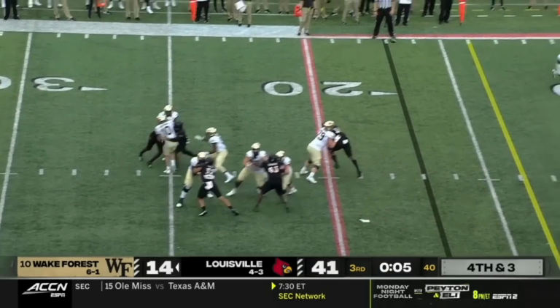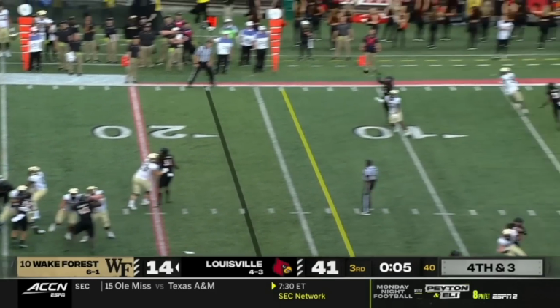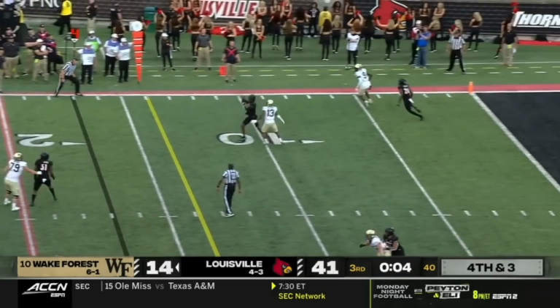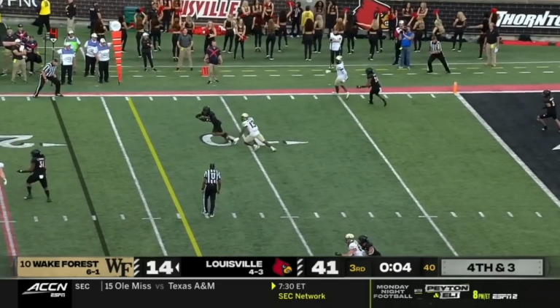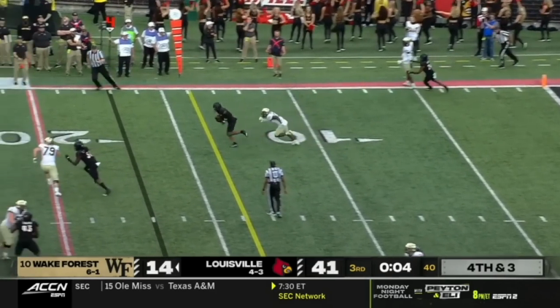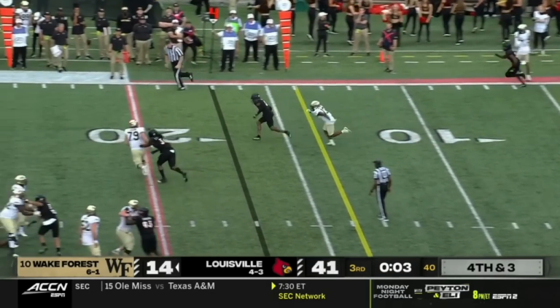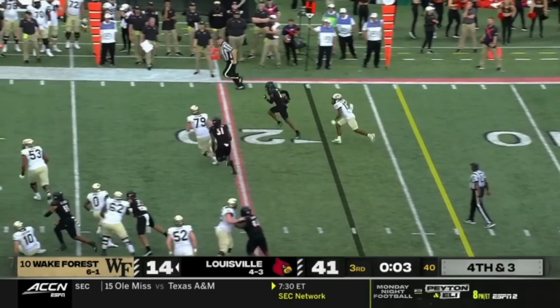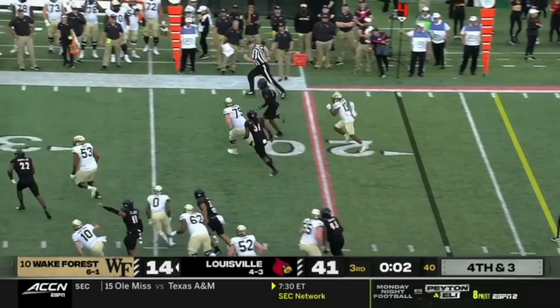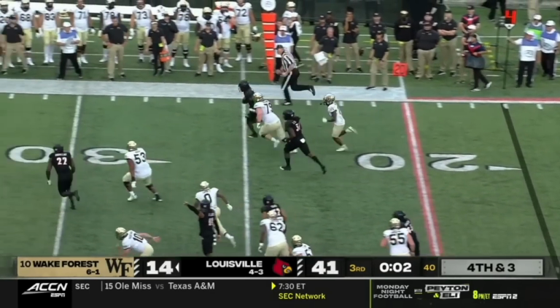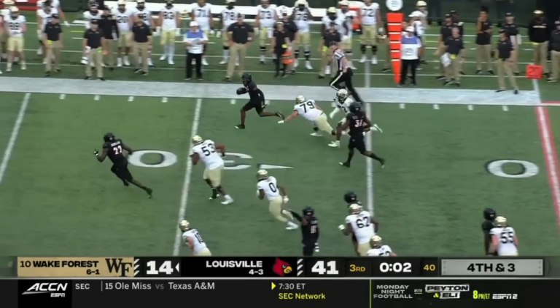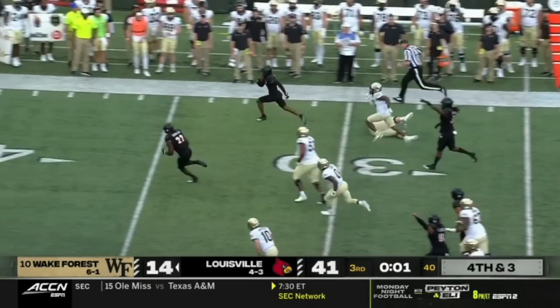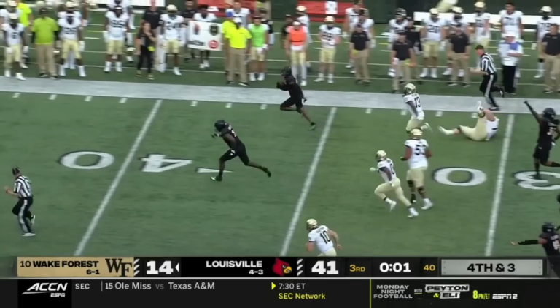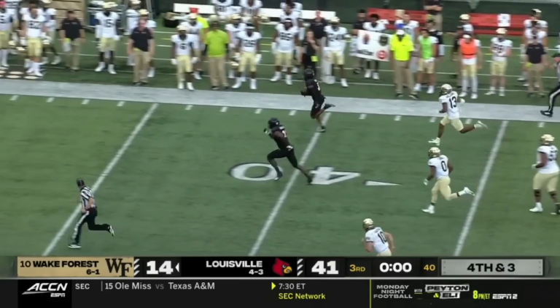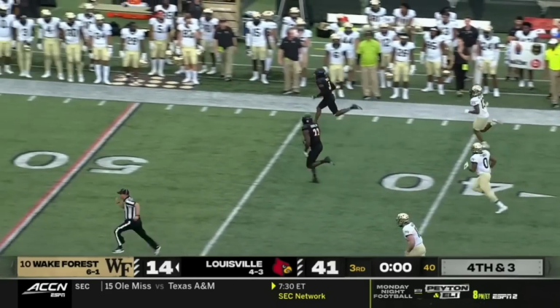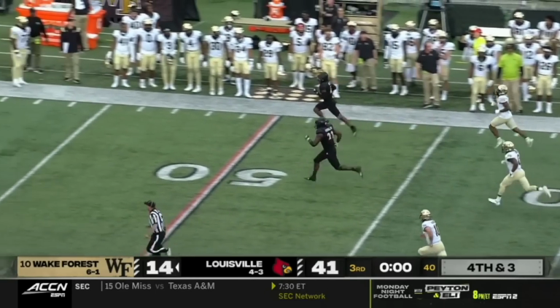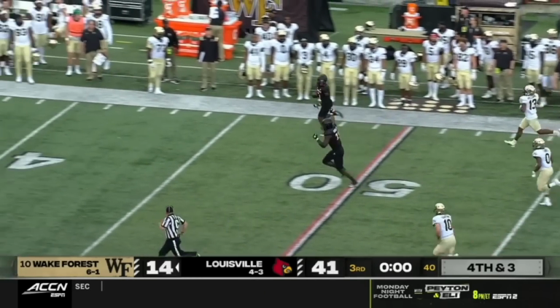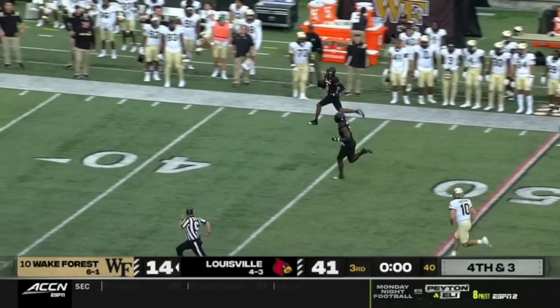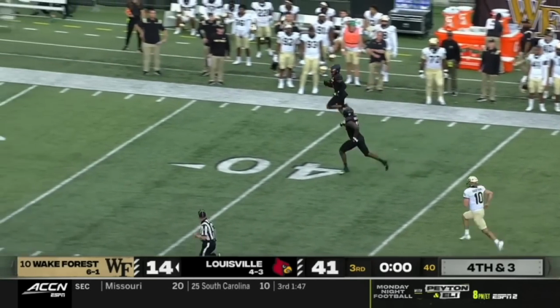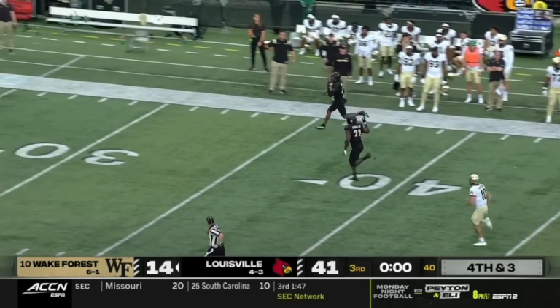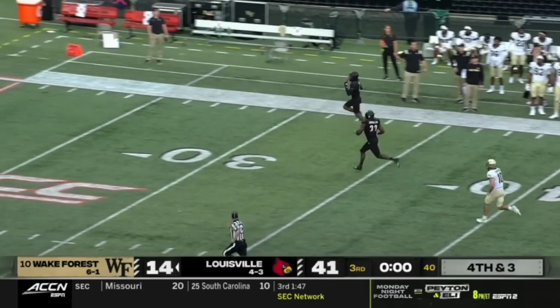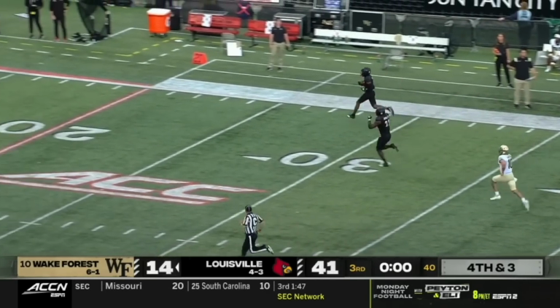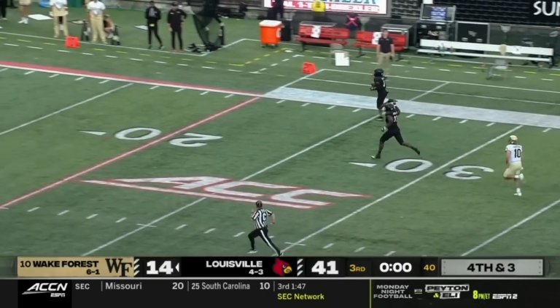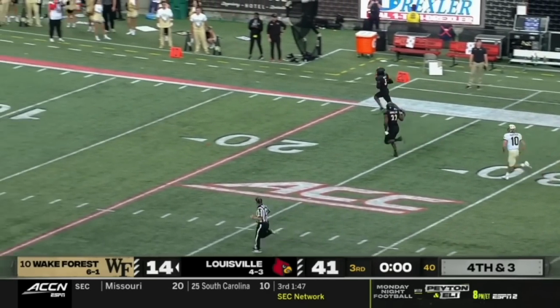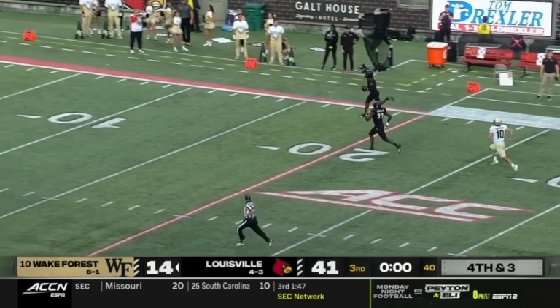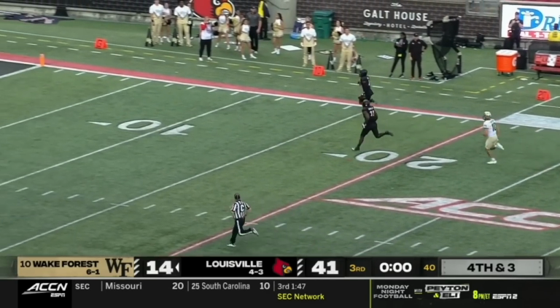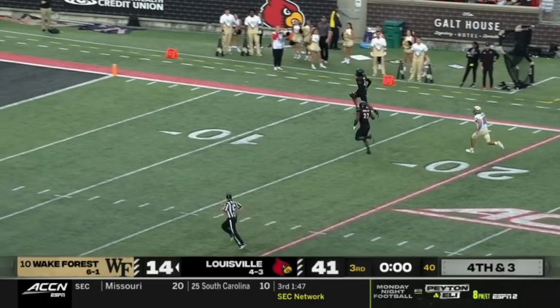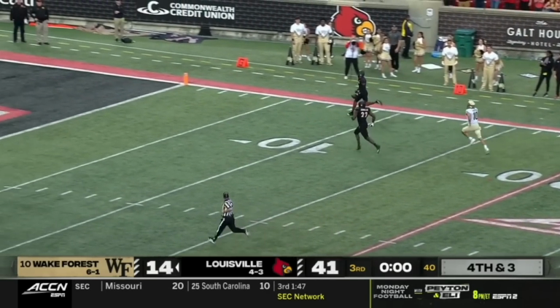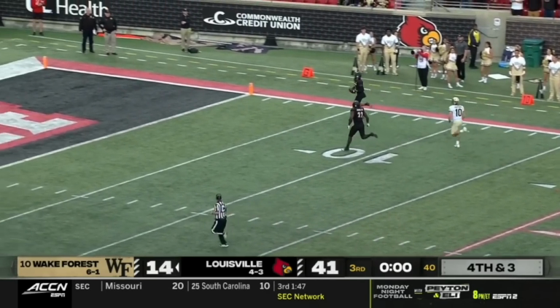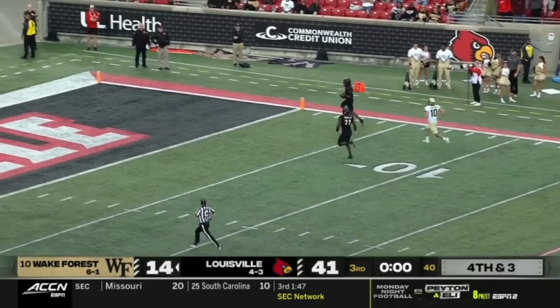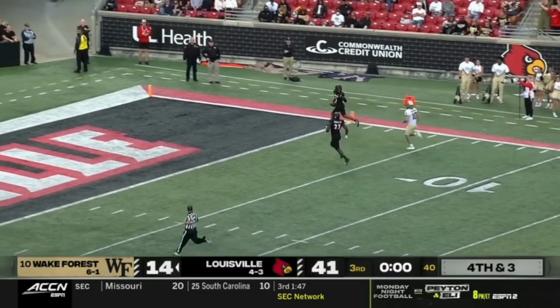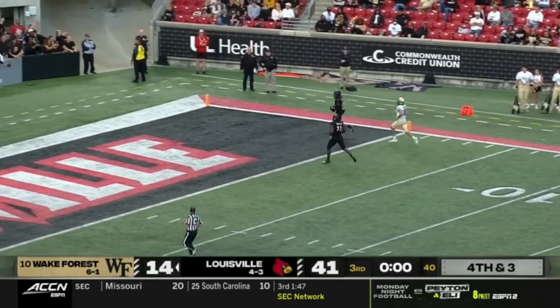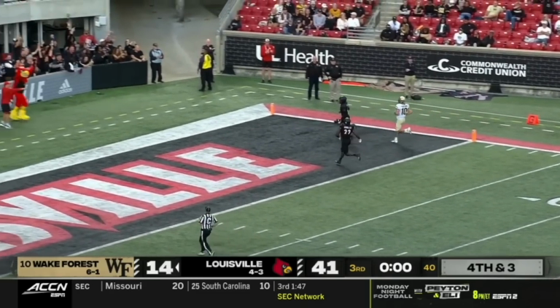Hartman picked off again — the sixth turnover. This is Riley. It's another Cardinals house call. Touchdown, Louisville.